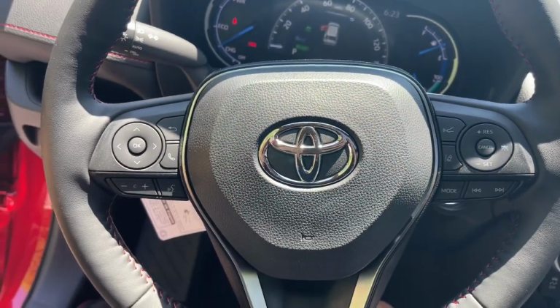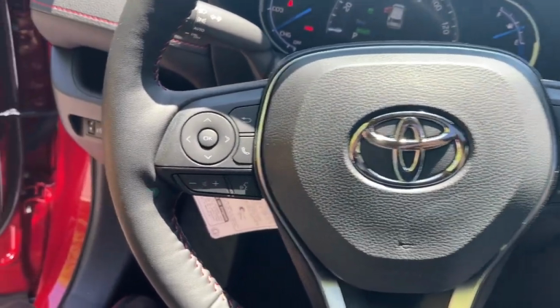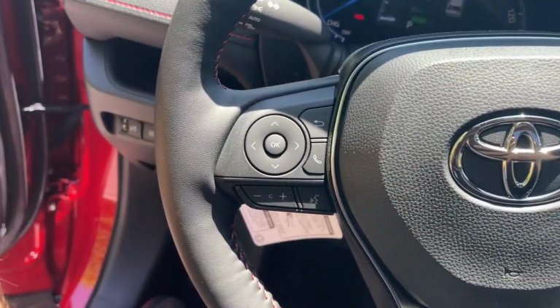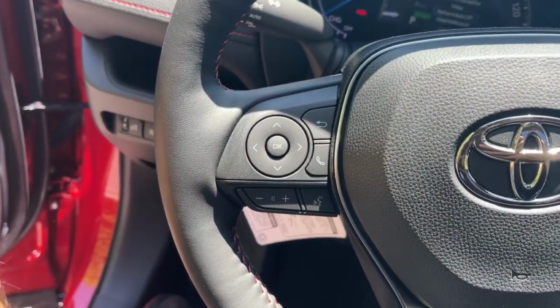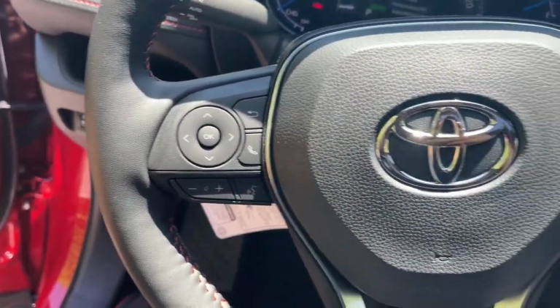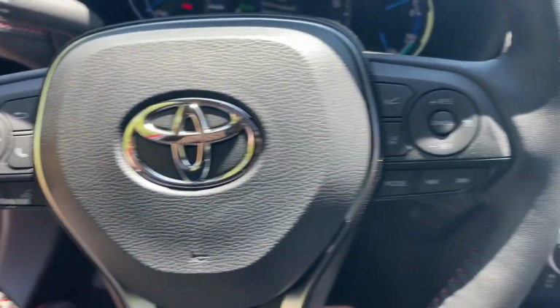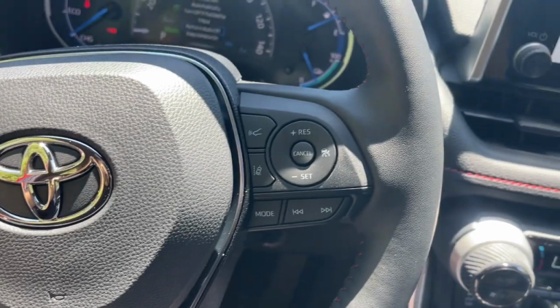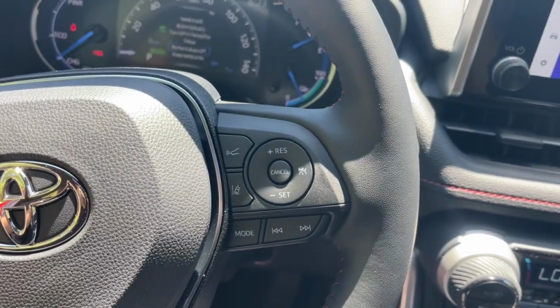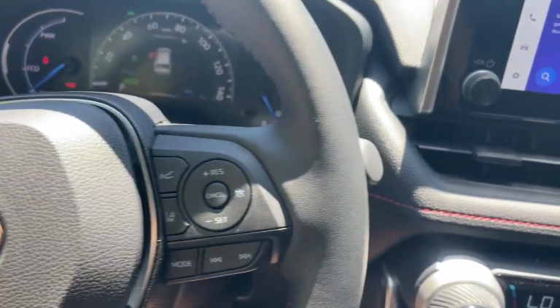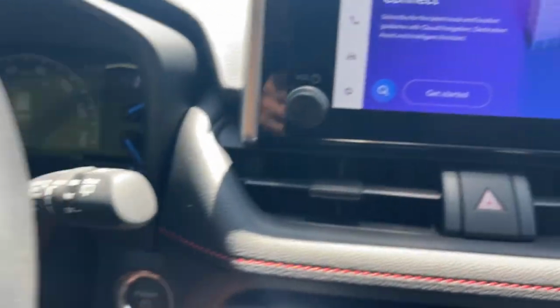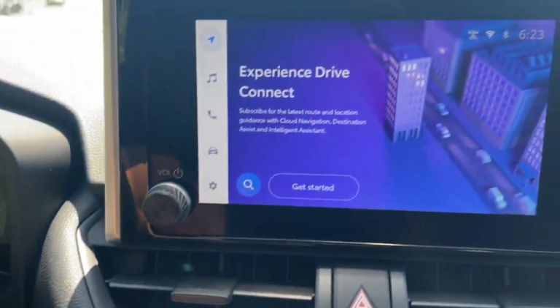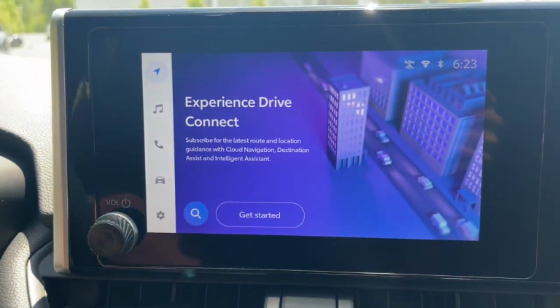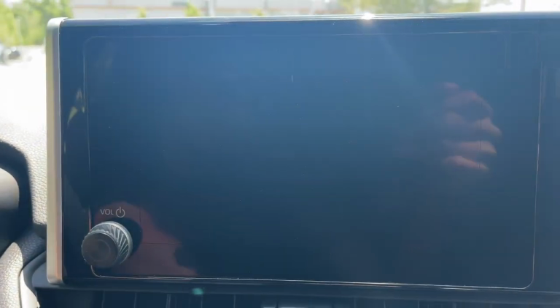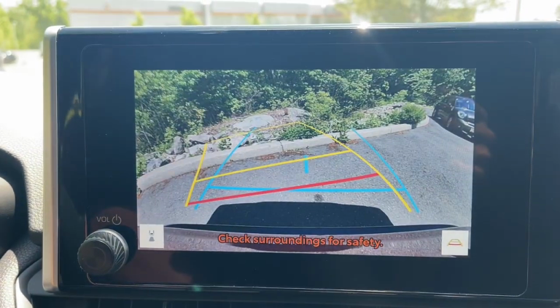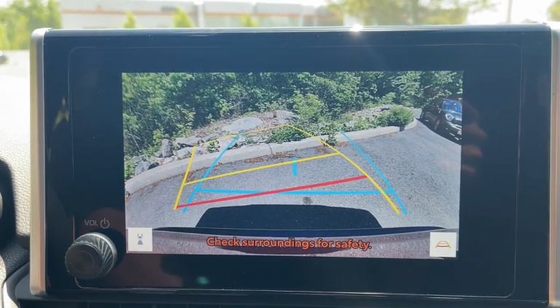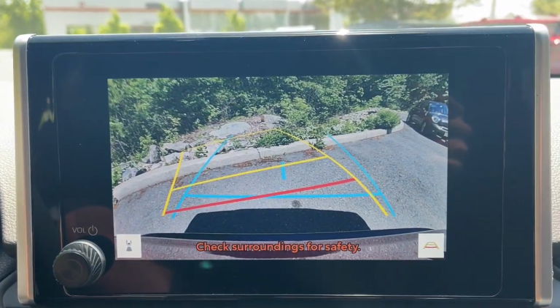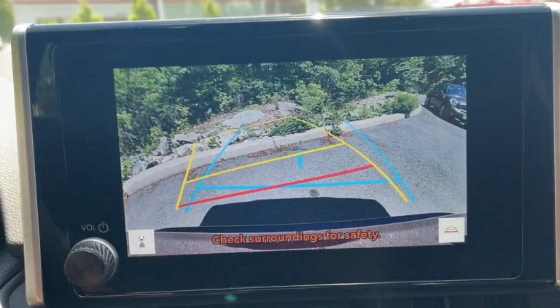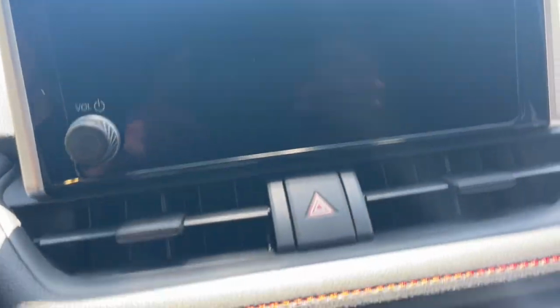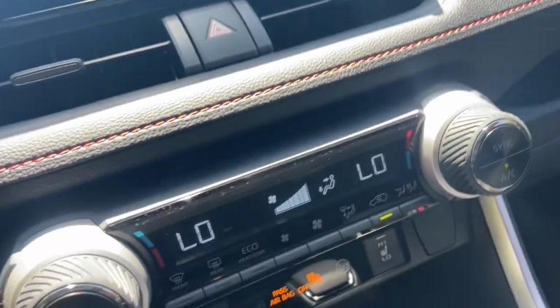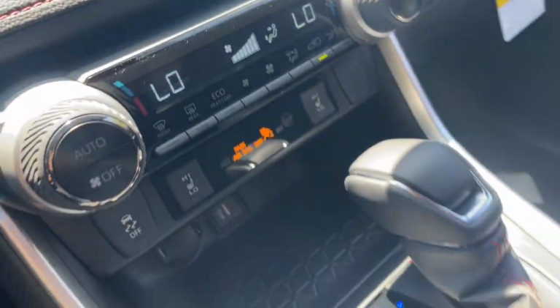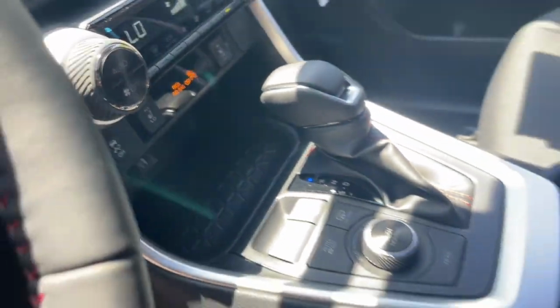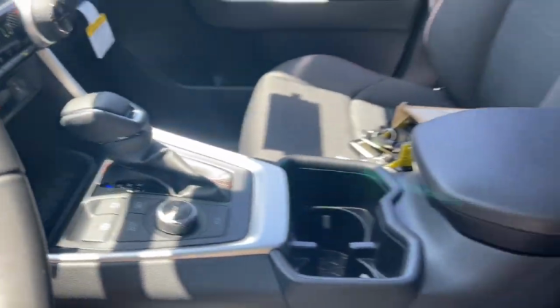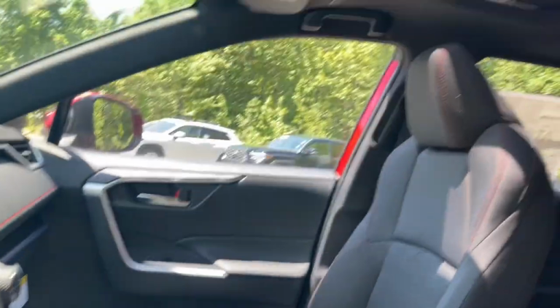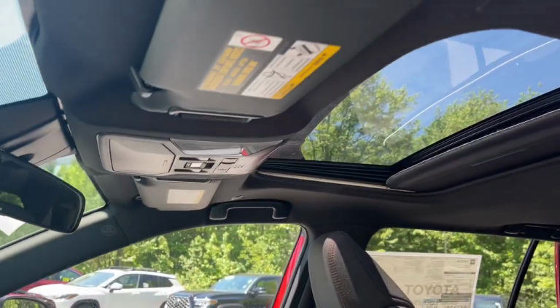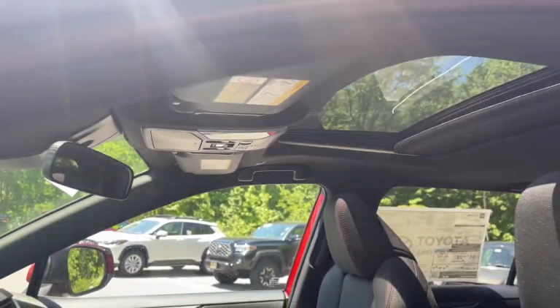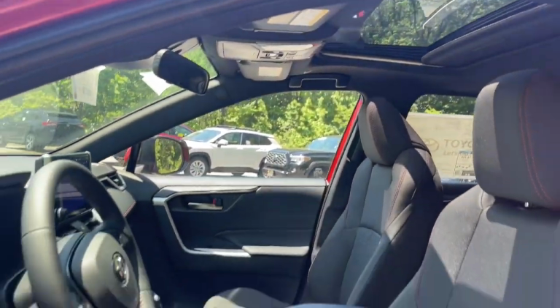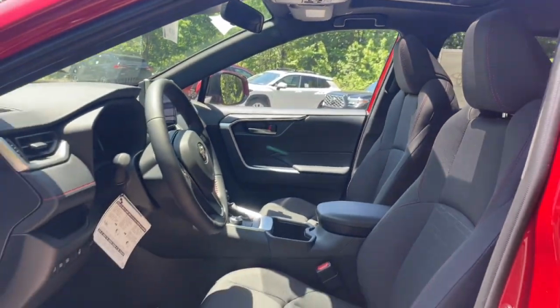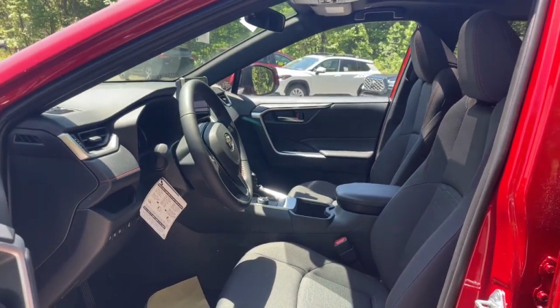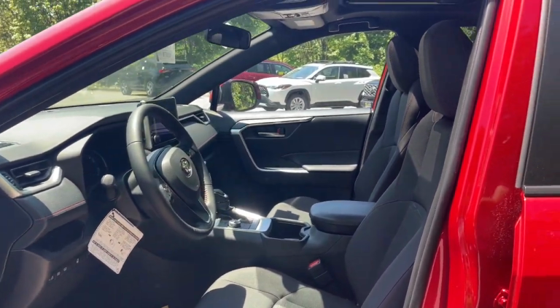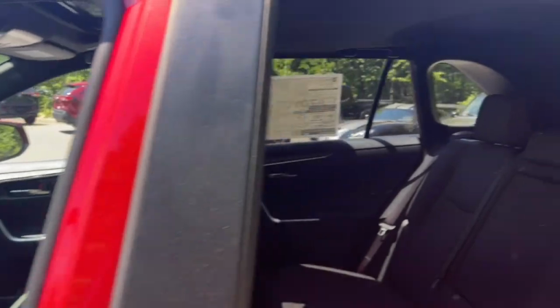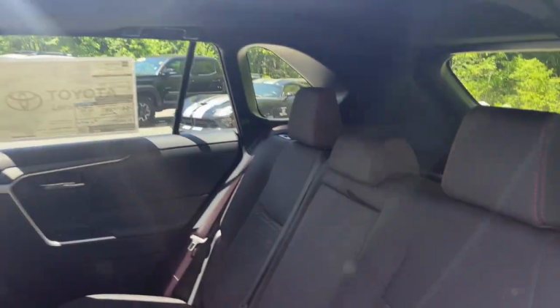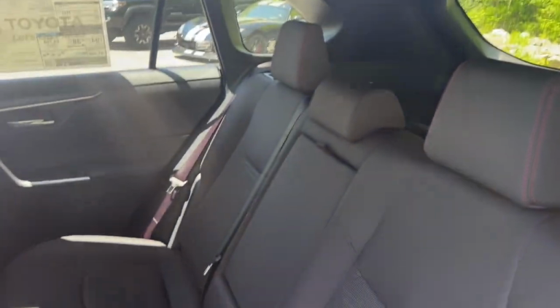The following are some of this vehicle's highlighted options: moonroof, keyless entry, backup camera, power liftgate, heated rear seat, satellite radio, heated mirrors, power driver seat, alarm, and heated front seat.